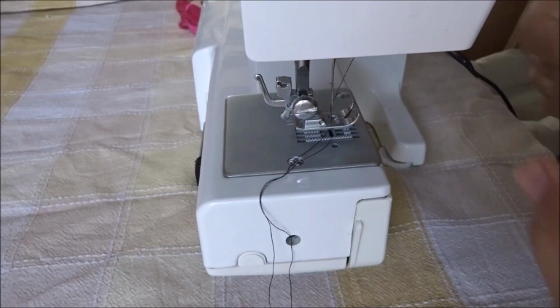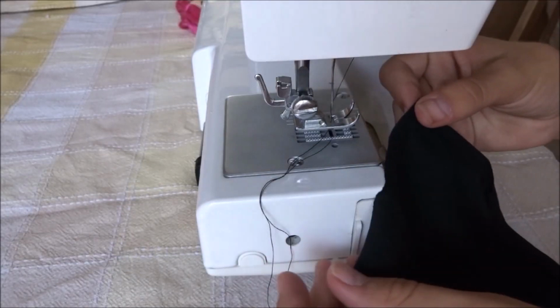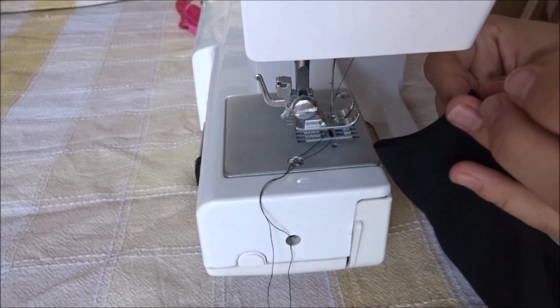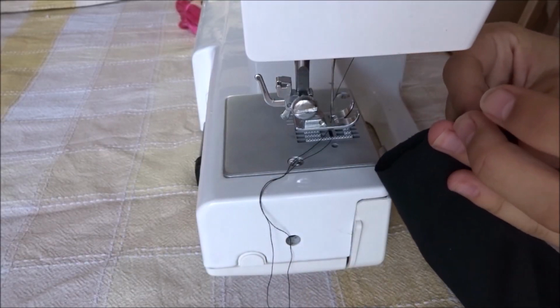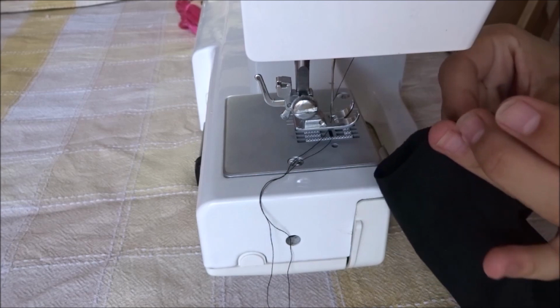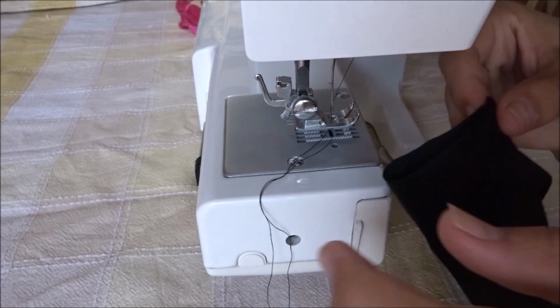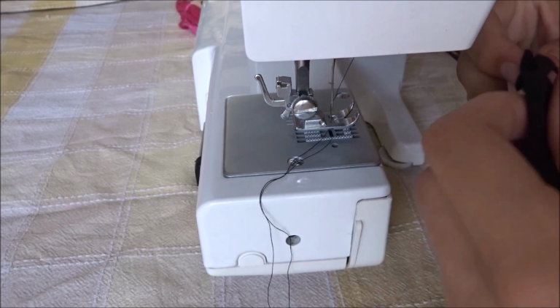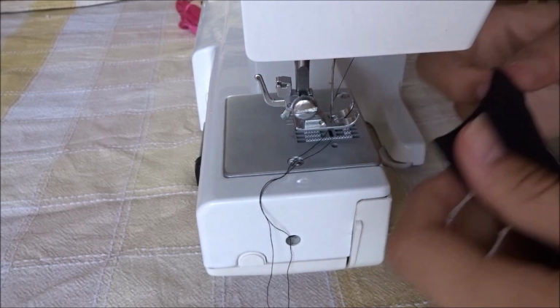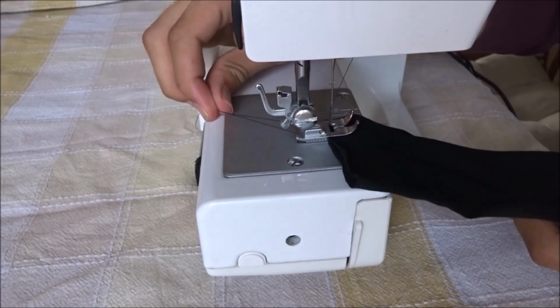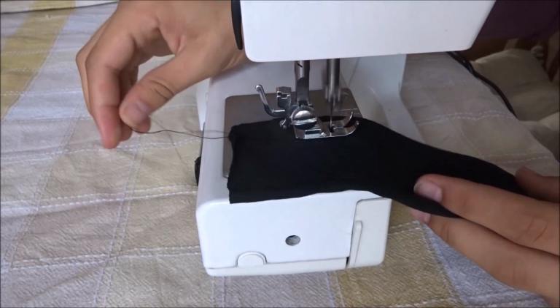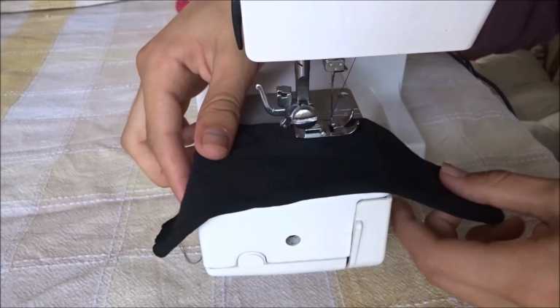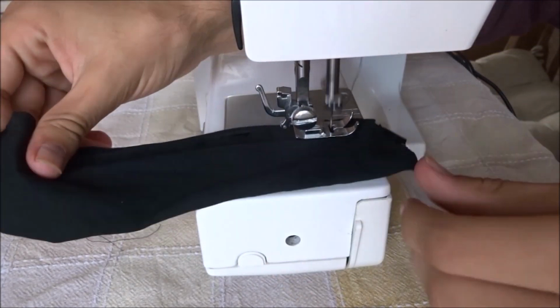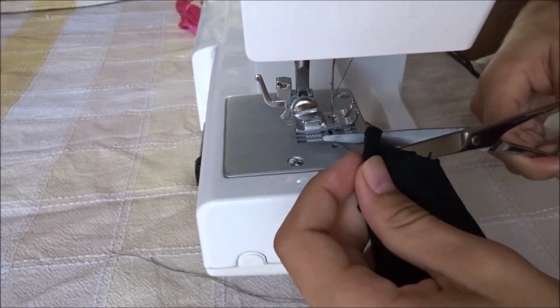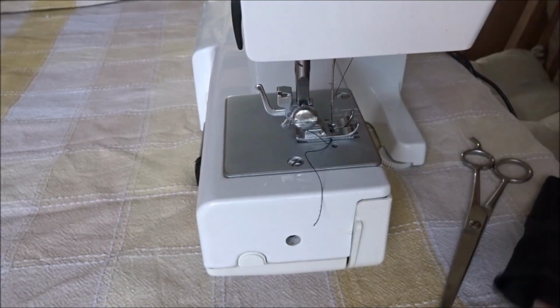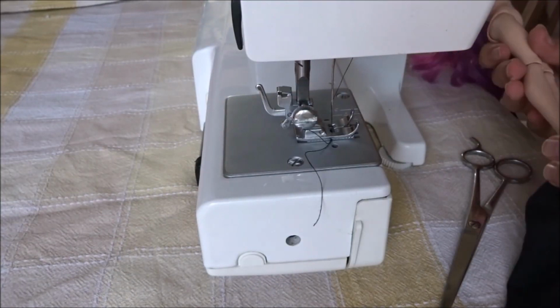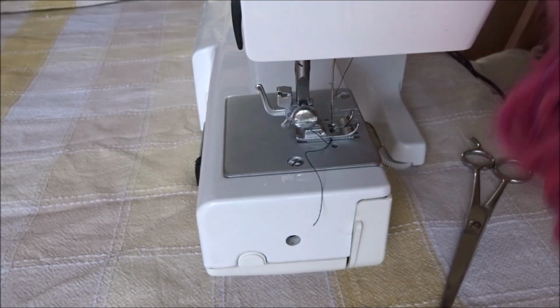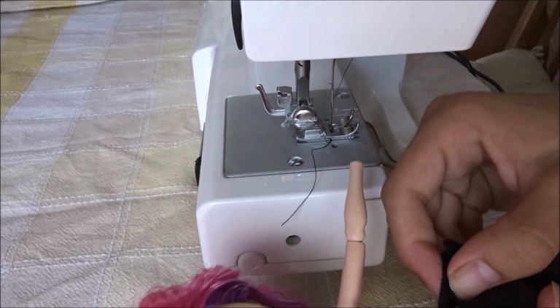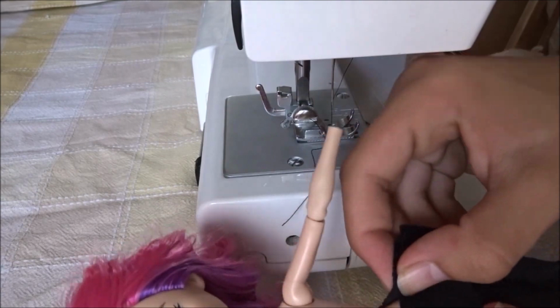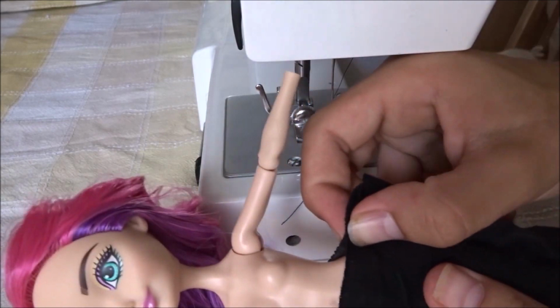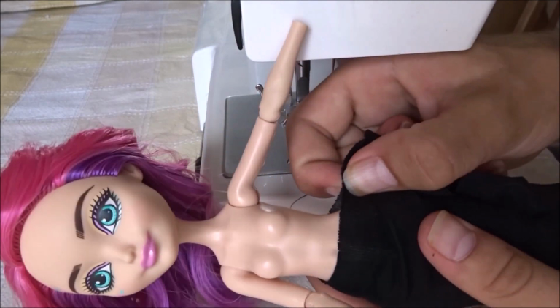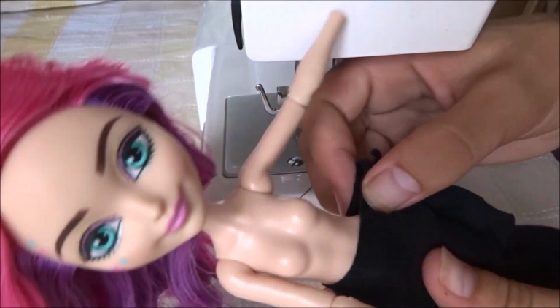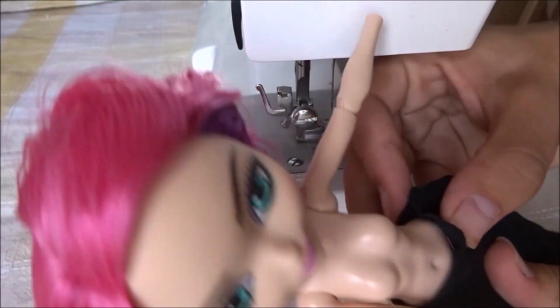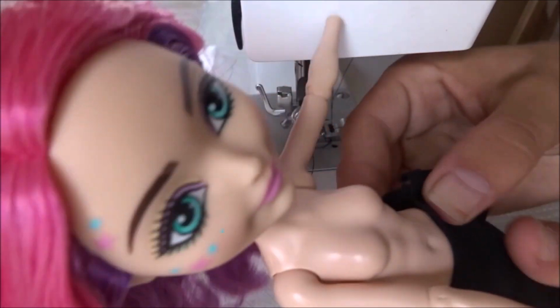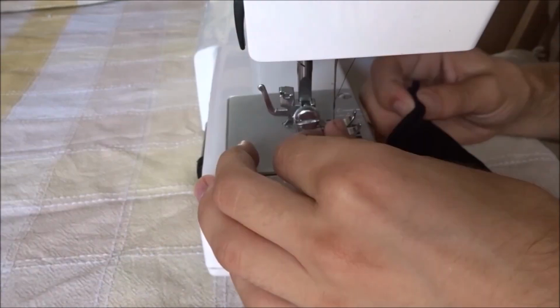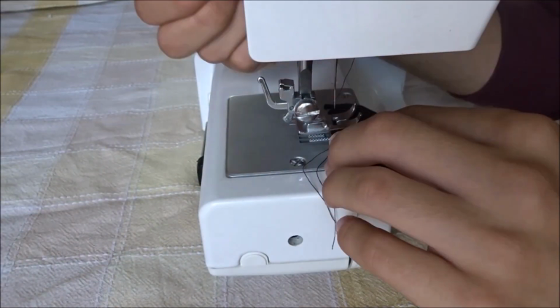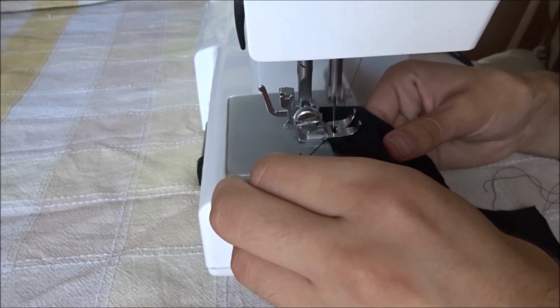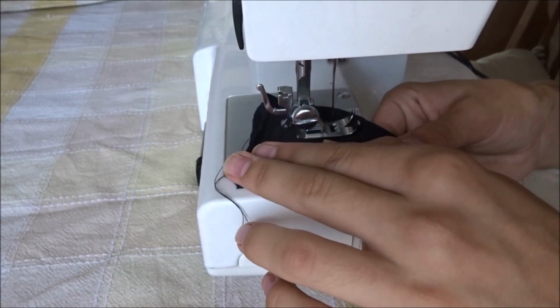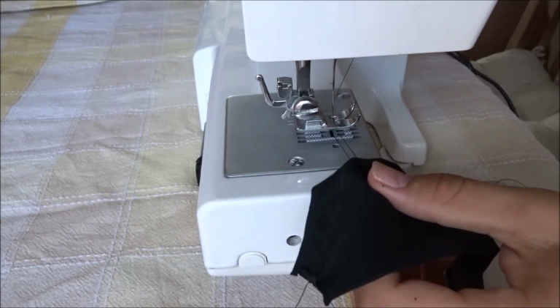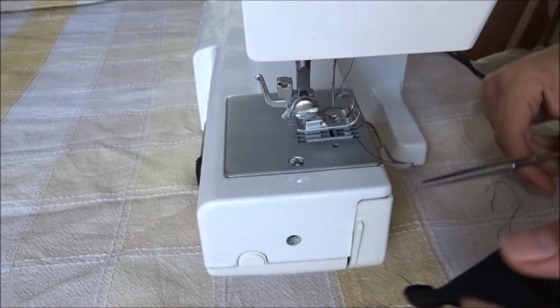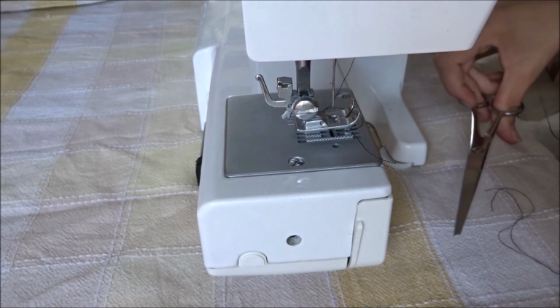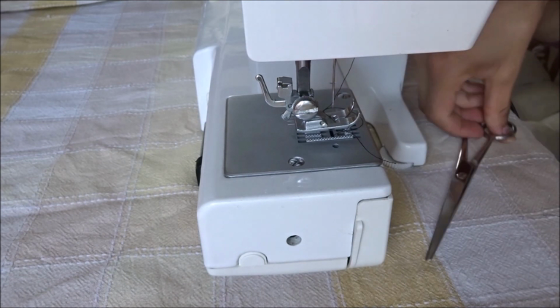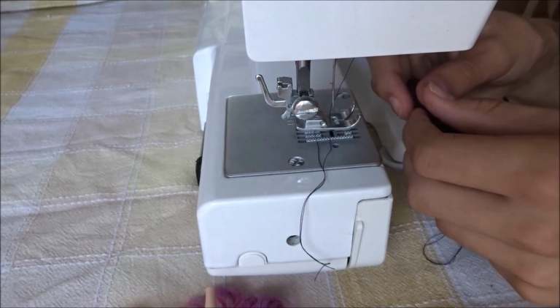I pull the fabric and use a straight stitch to sew it to form a tube. I fit it on the doll and make some adjustments if needed. Right now you just have a skirt.